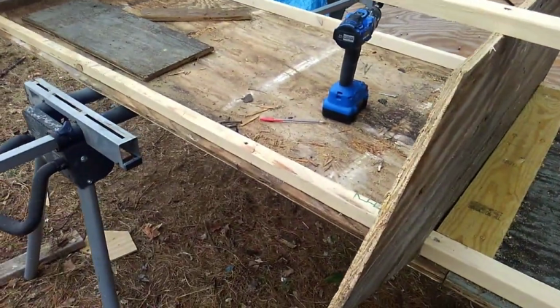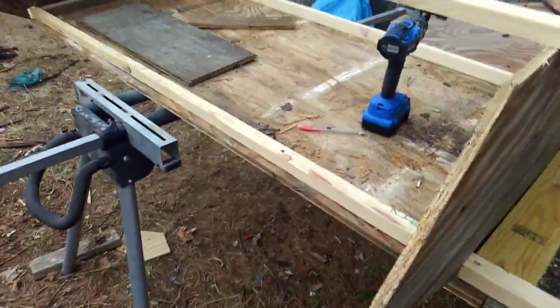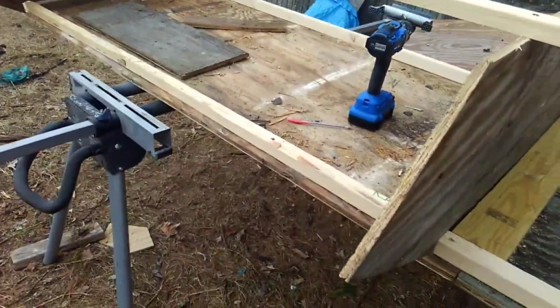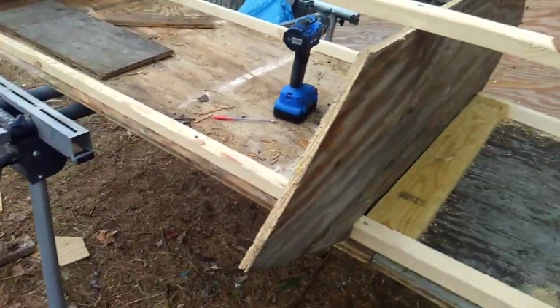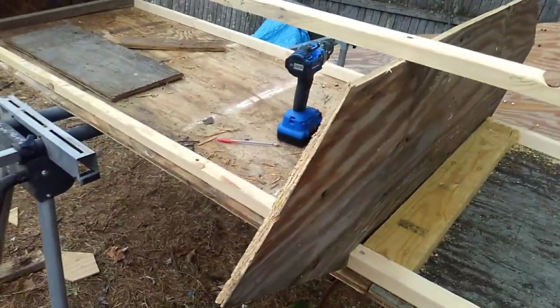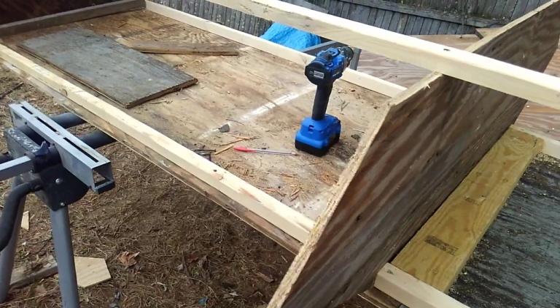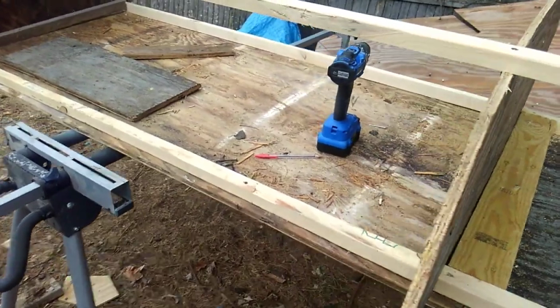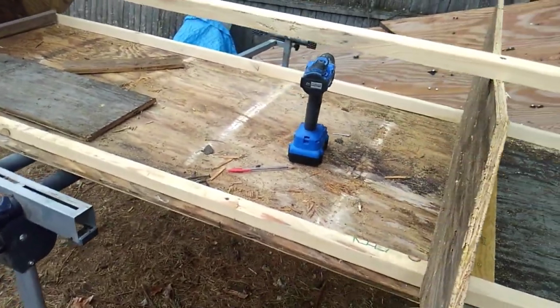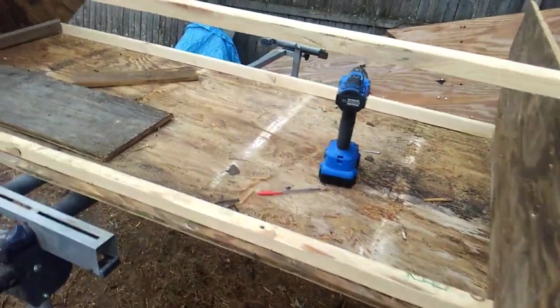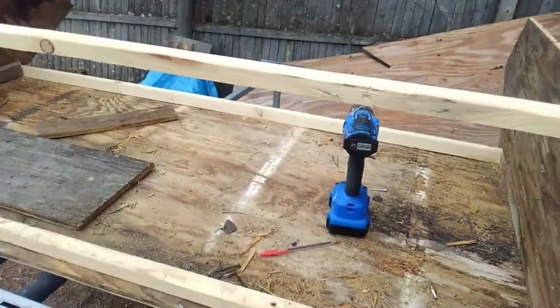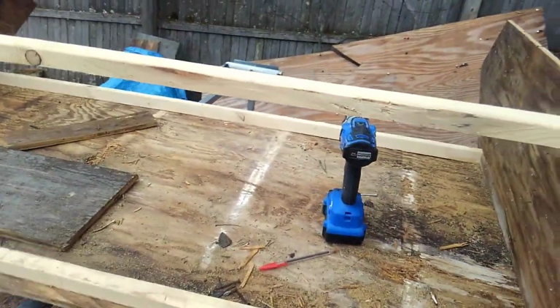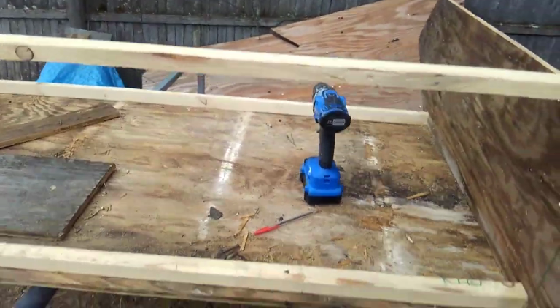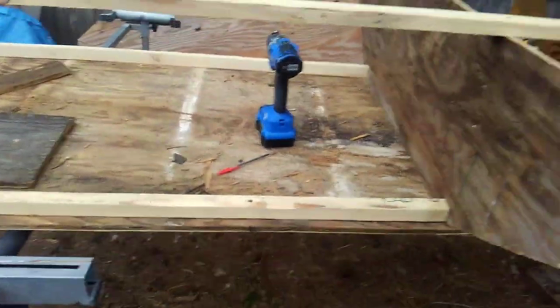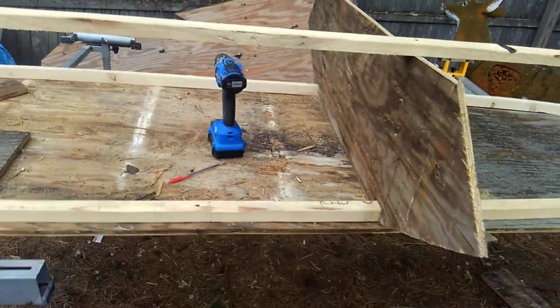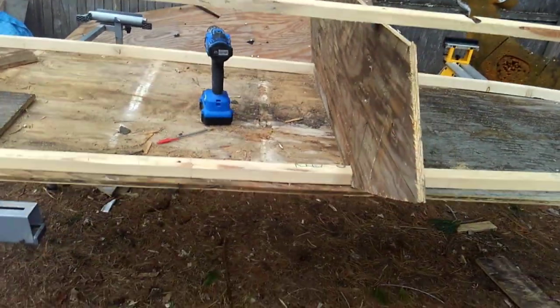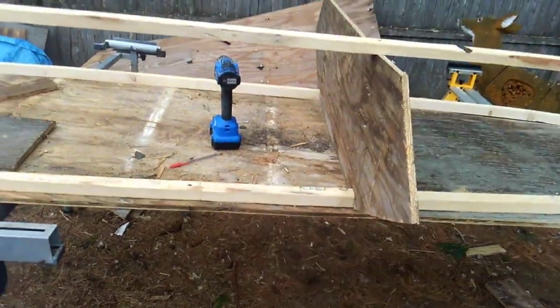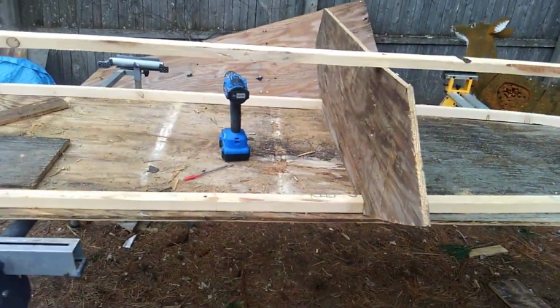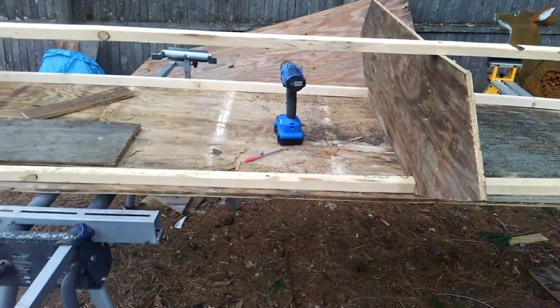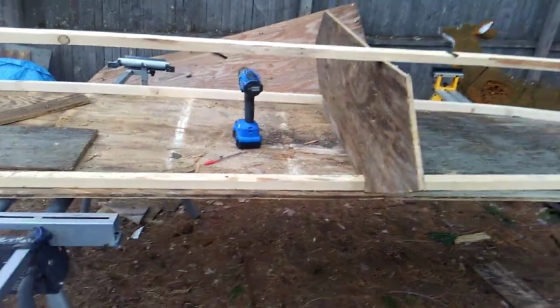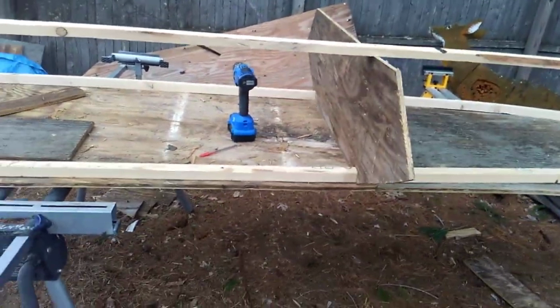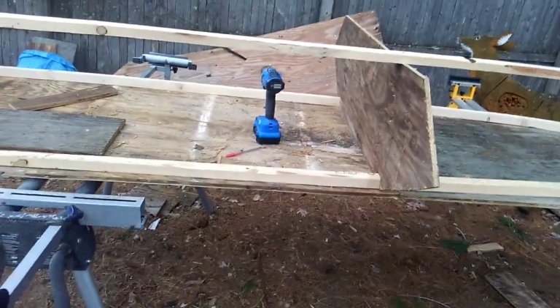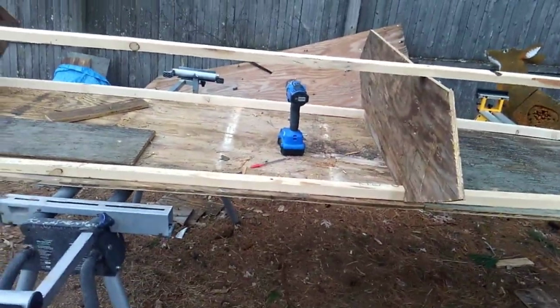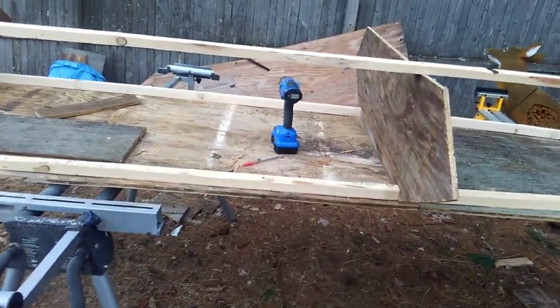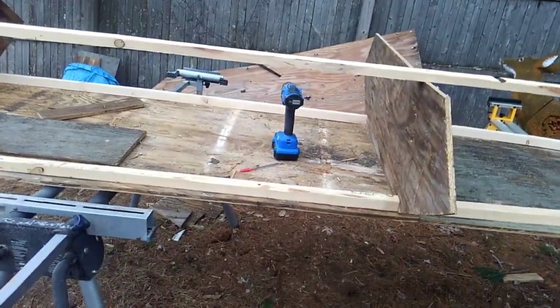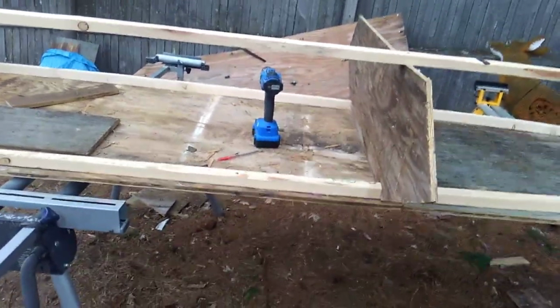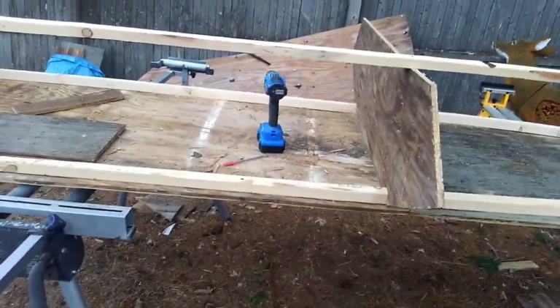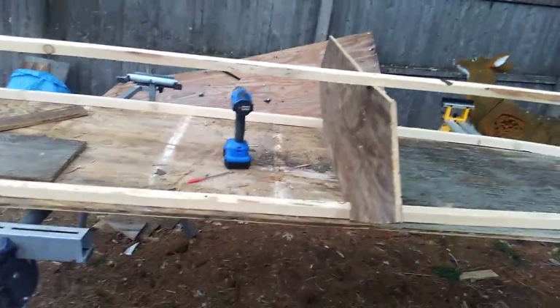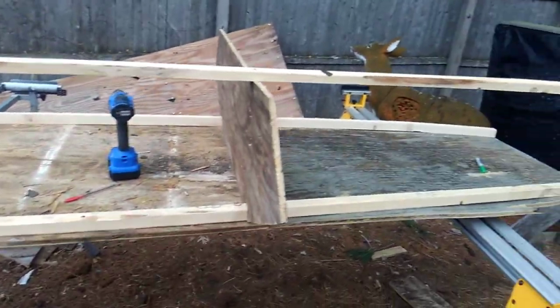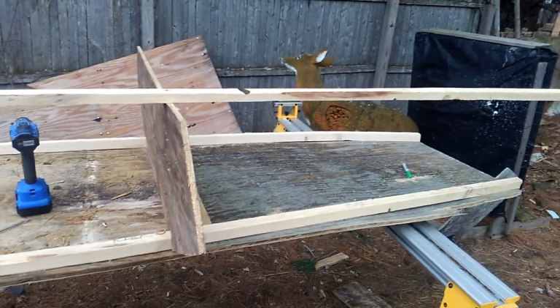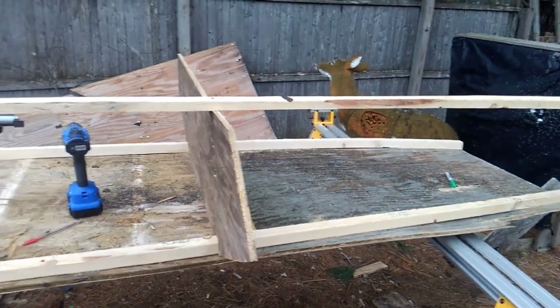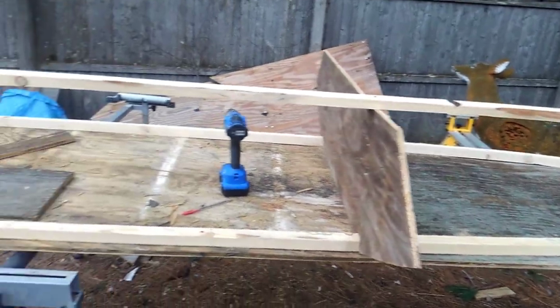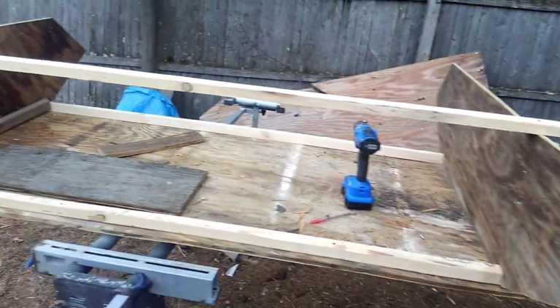Then I'll have the sloped boards going there. On the bottom I think I'm gonna fiberglass it when I'm done. If it comes out decent I'm gonna fiberglass it — I just think it'll make it stronger and definitely more waterproof.